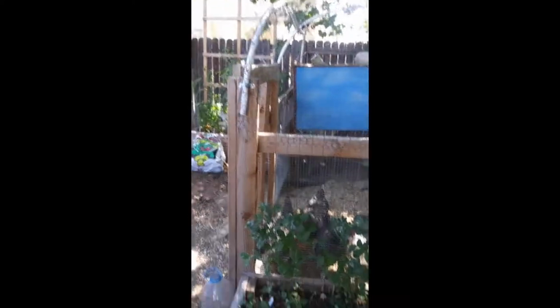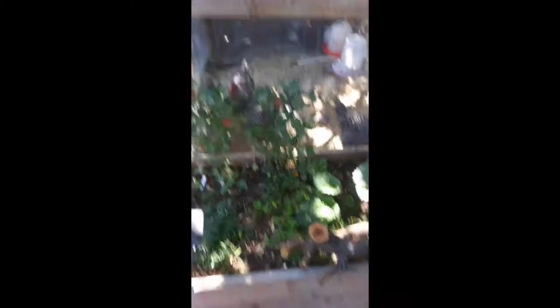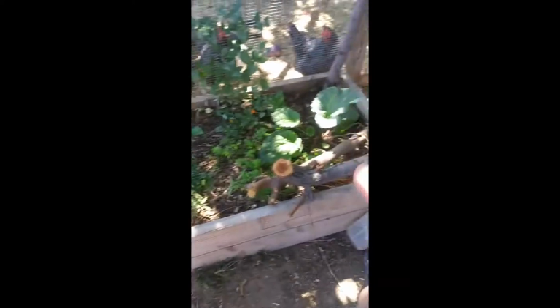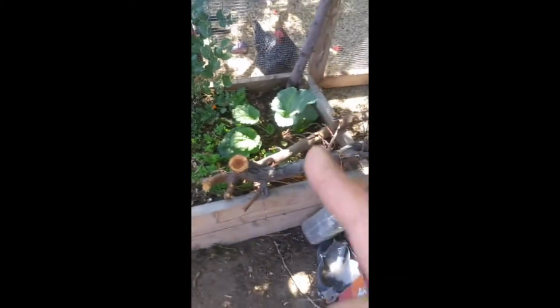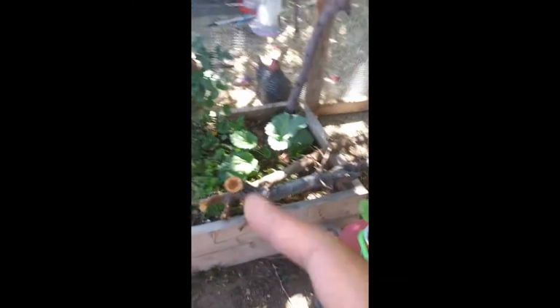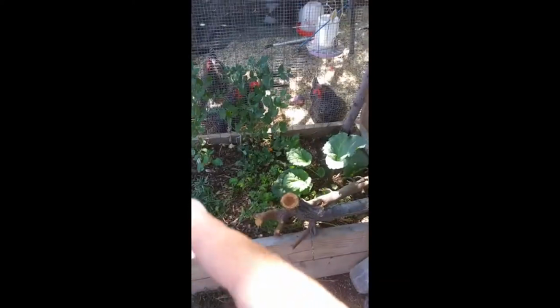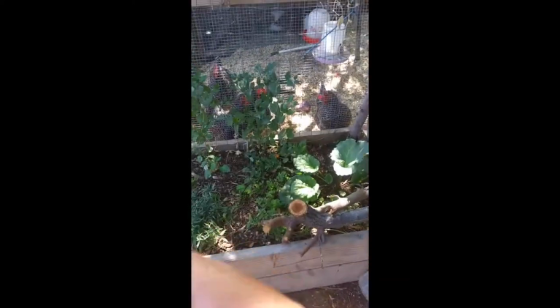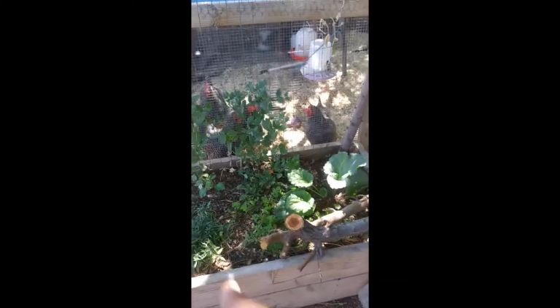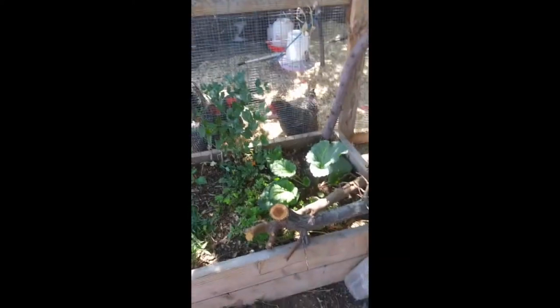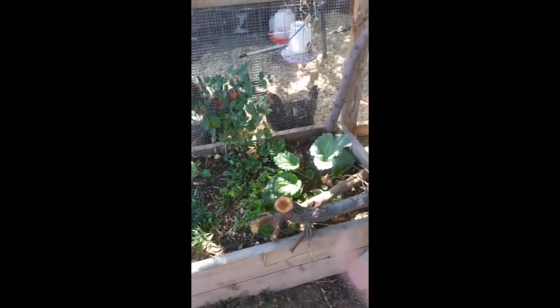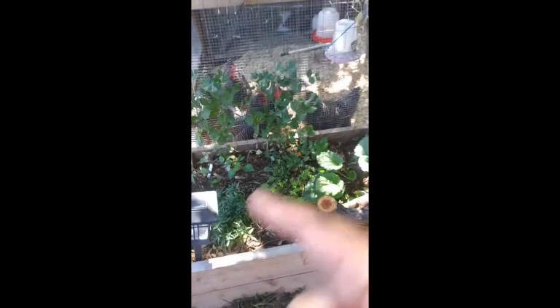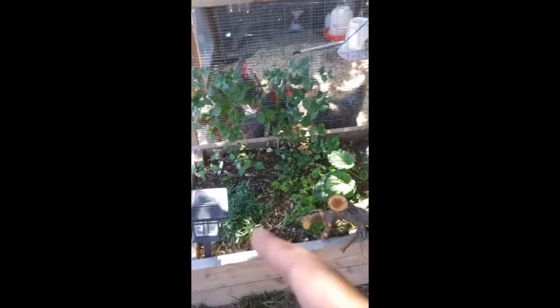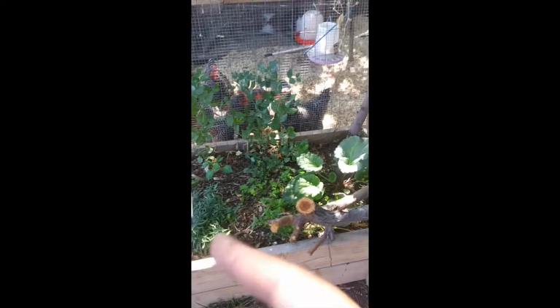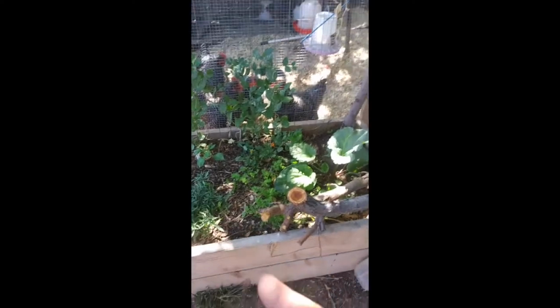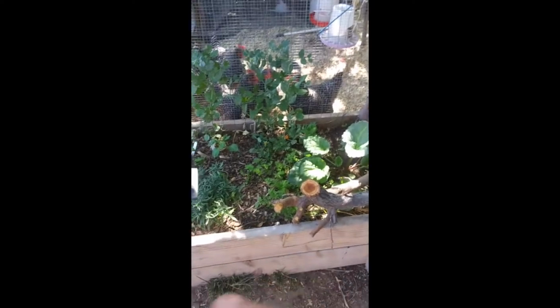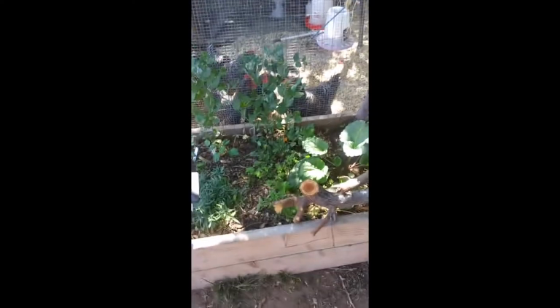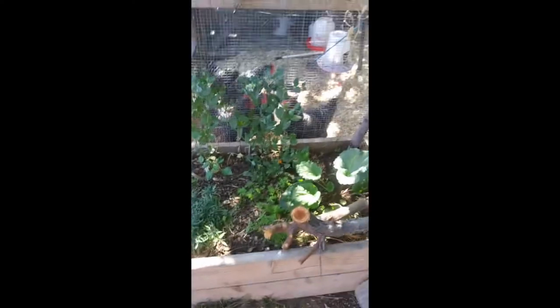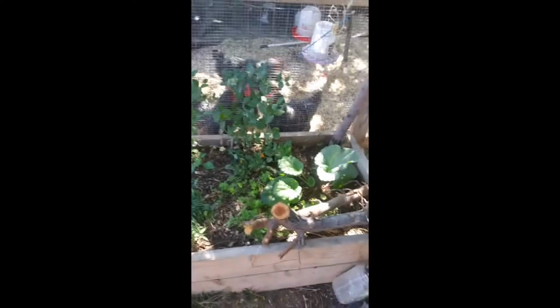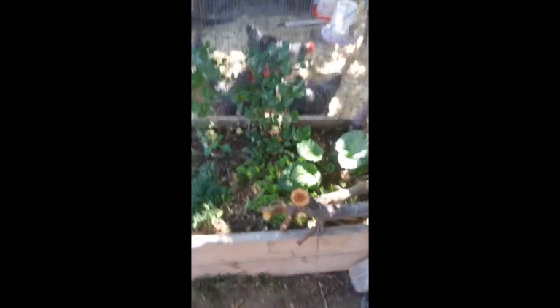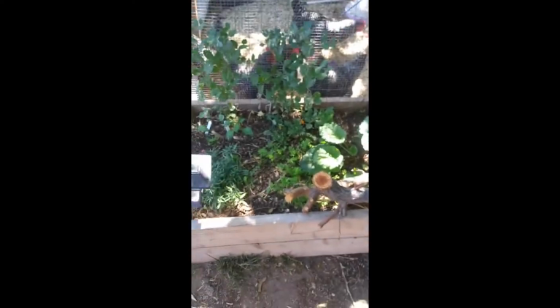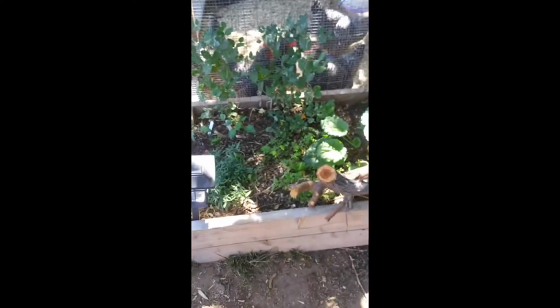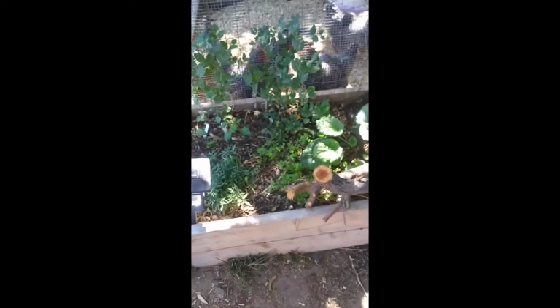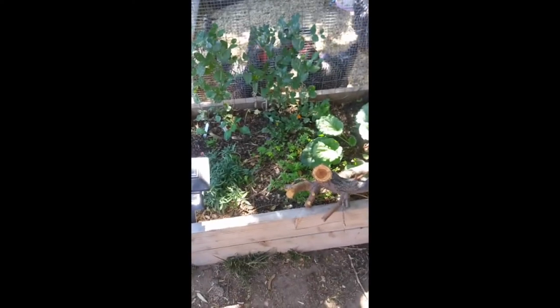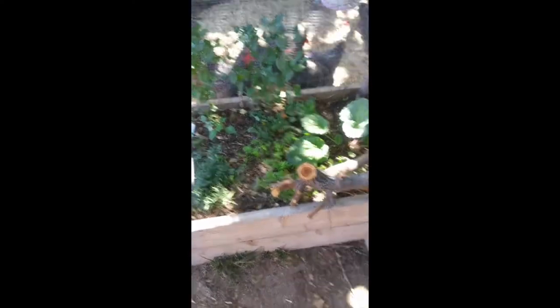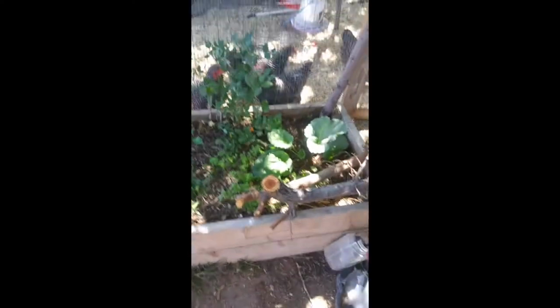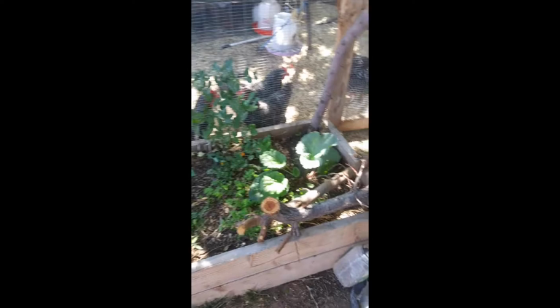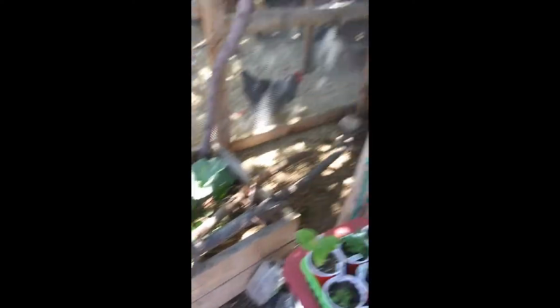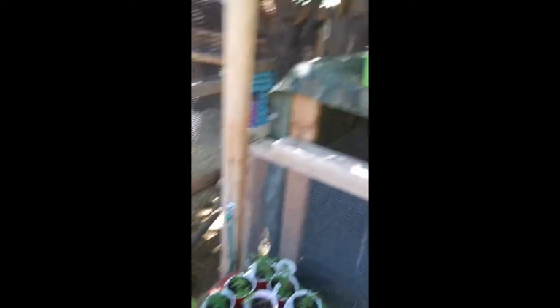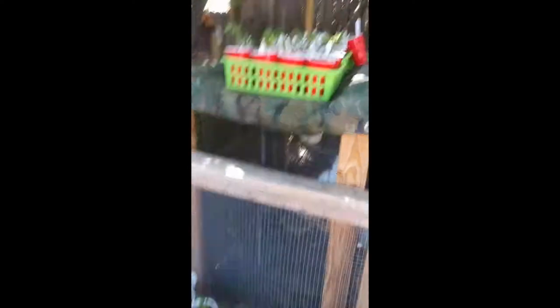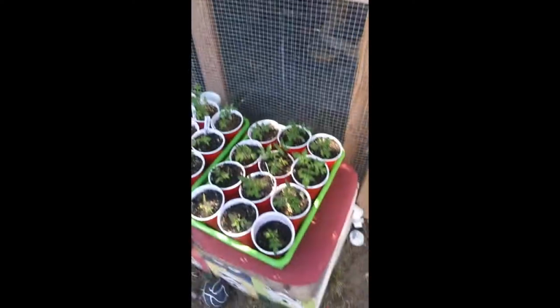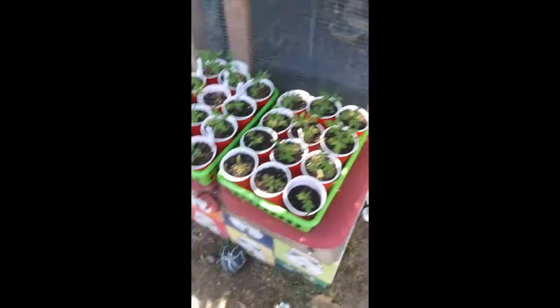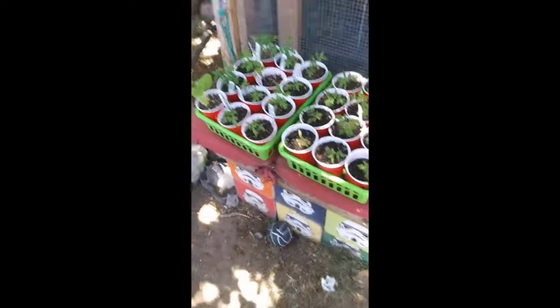Rhubarb here, peas here still, tomatoes also in this bed, some carrots. They're not doing super great, but they're okay.